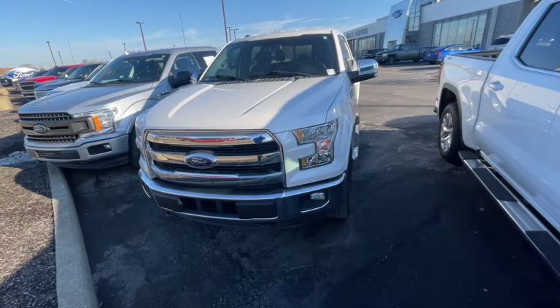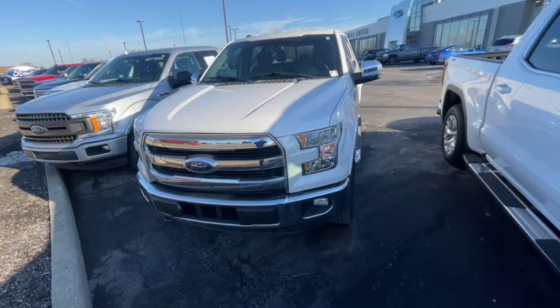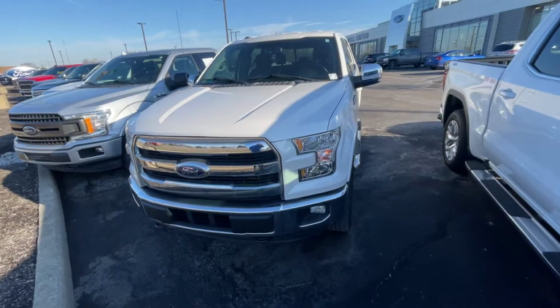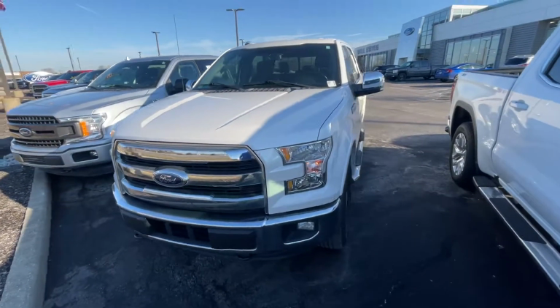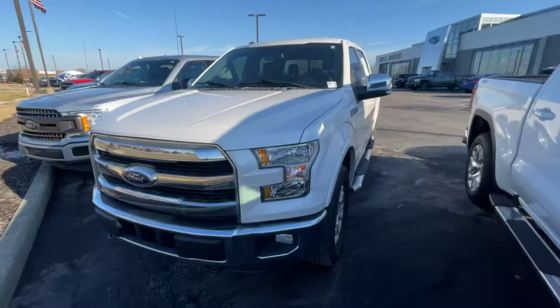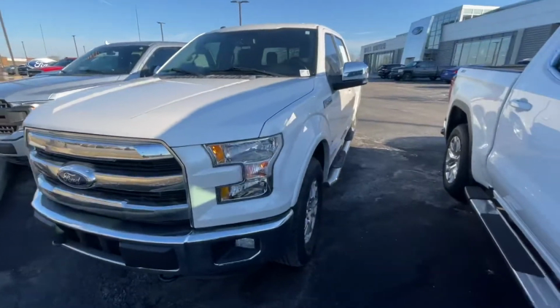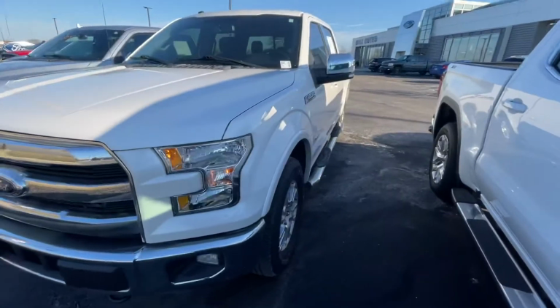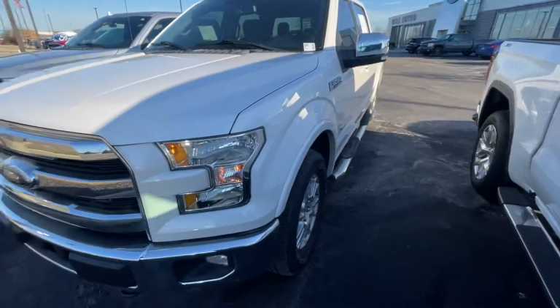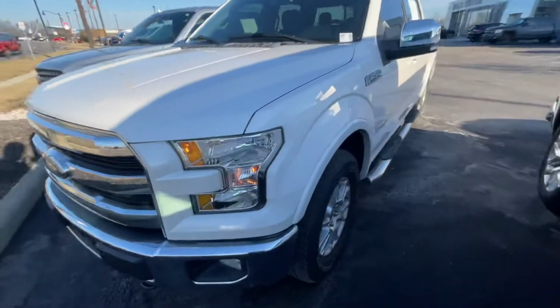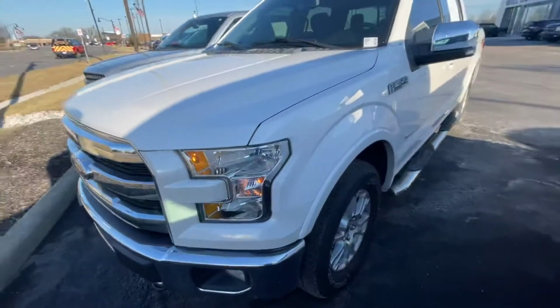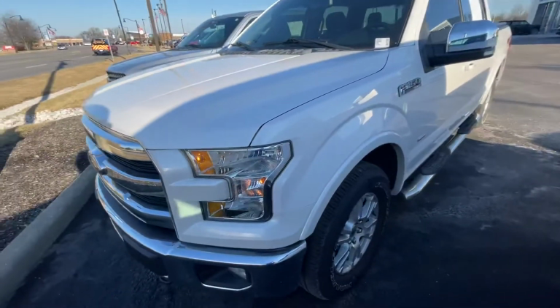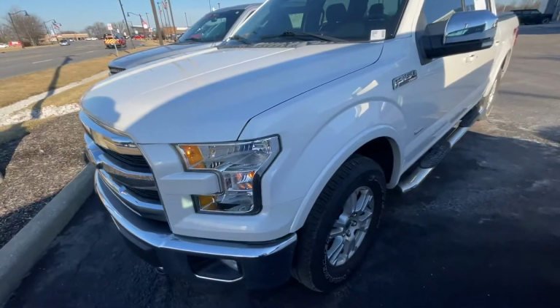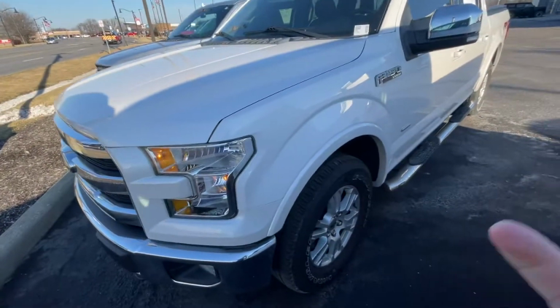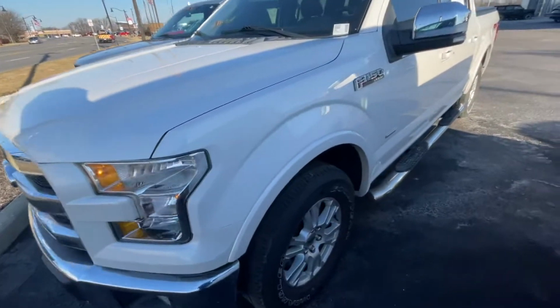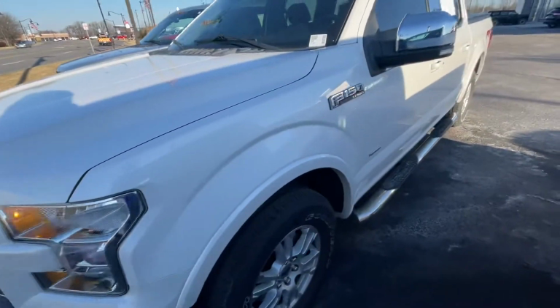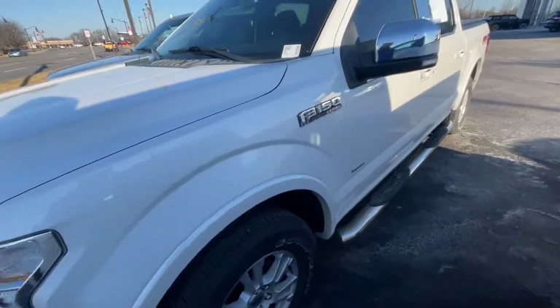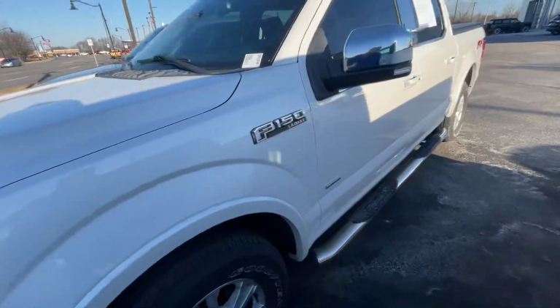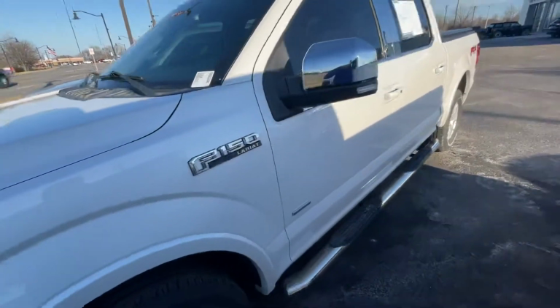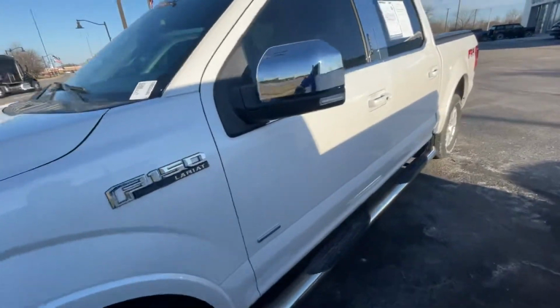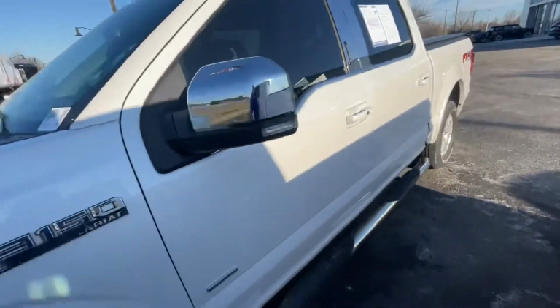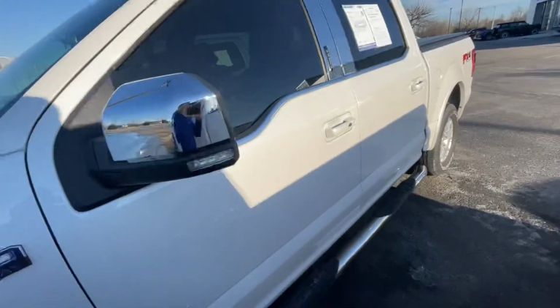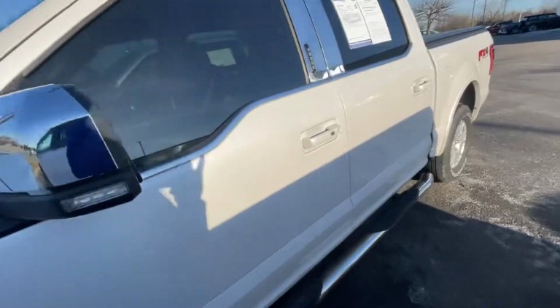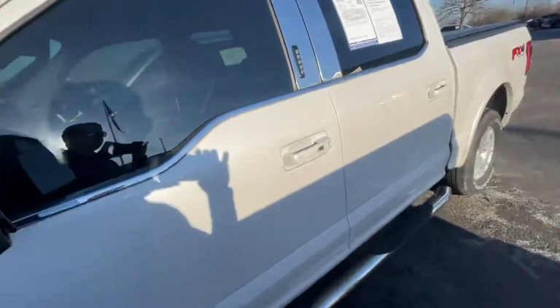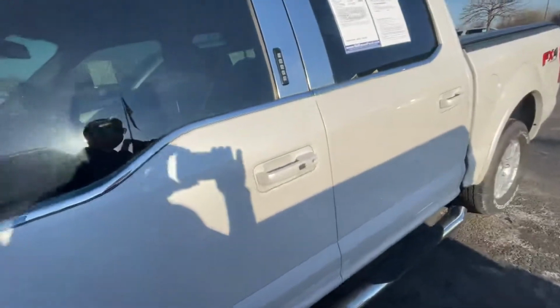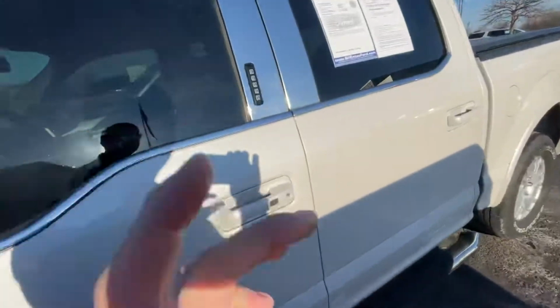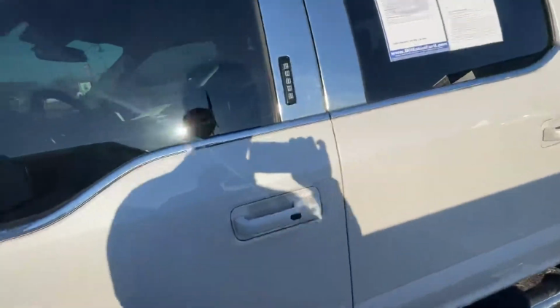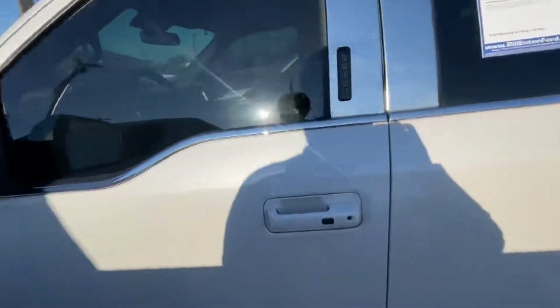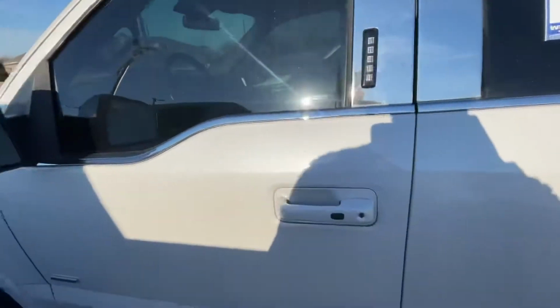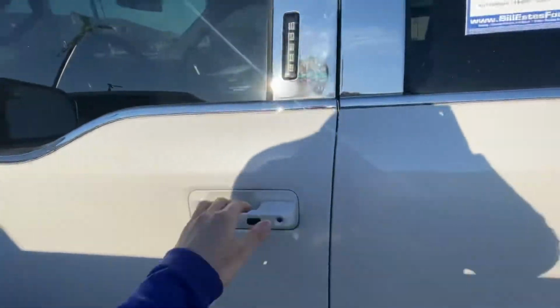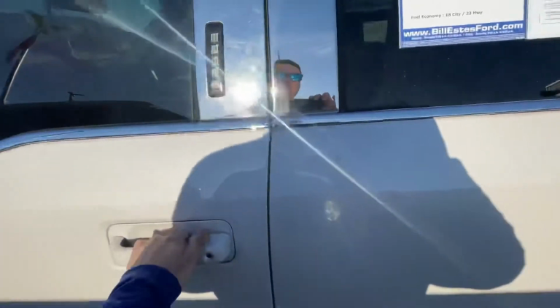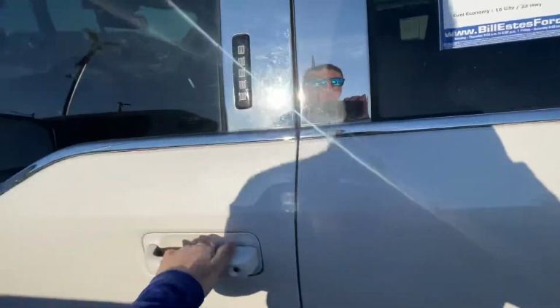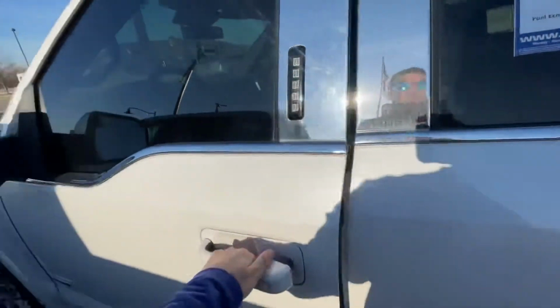Hi, hello, this is Zach at Bill S's Ford. Today is Monday, February the 21st. Flight Unified Online on this 2016 Ford F-150 Lariat.